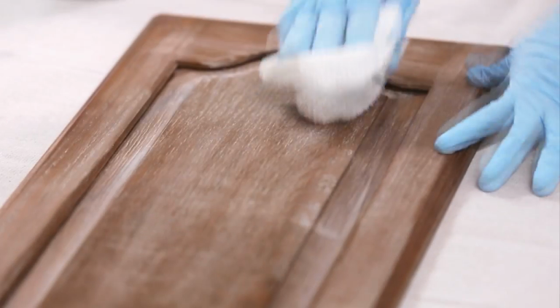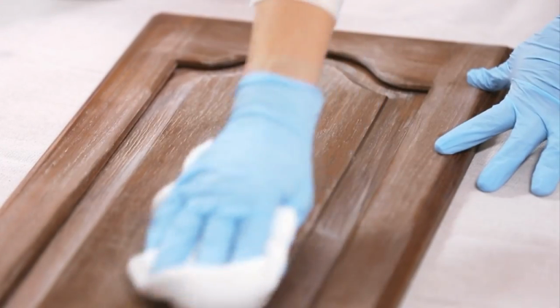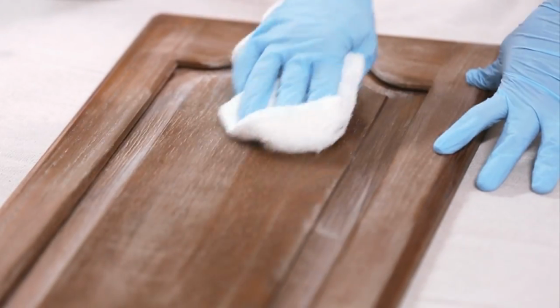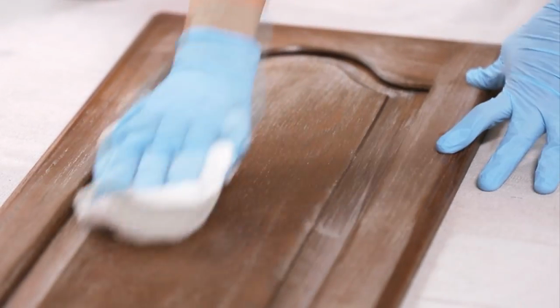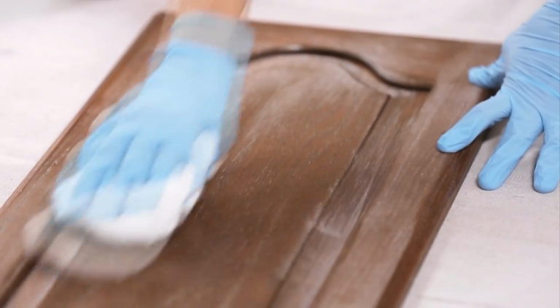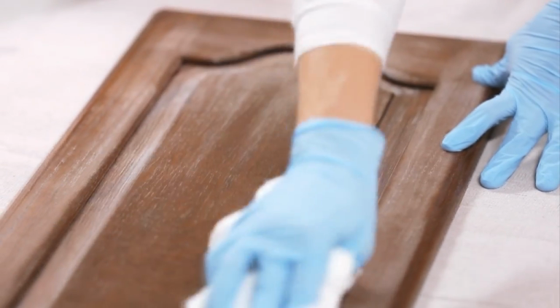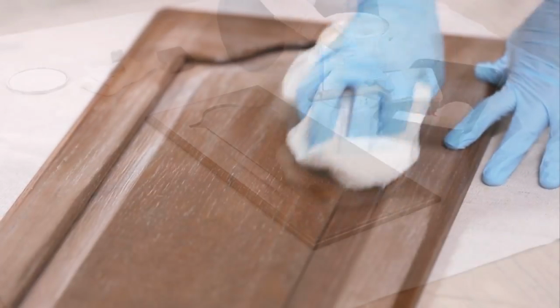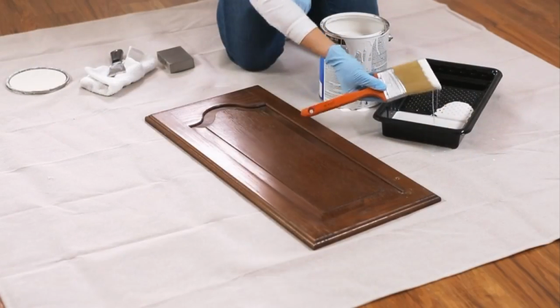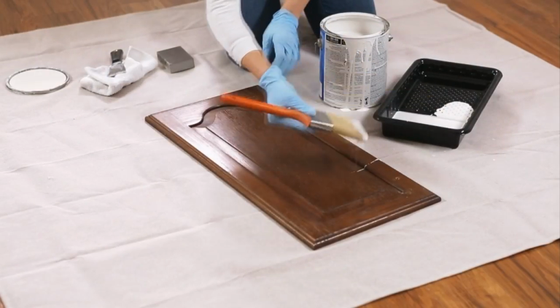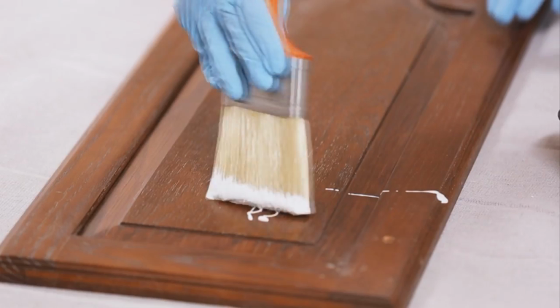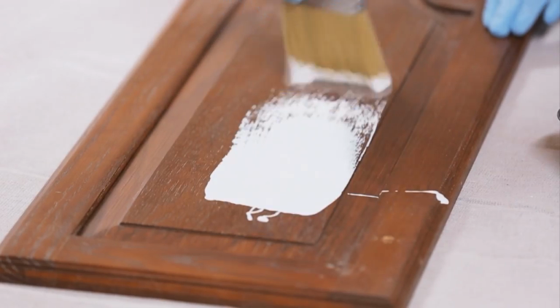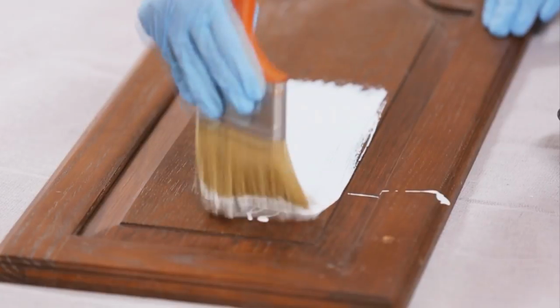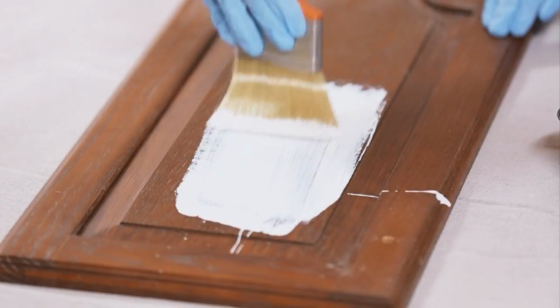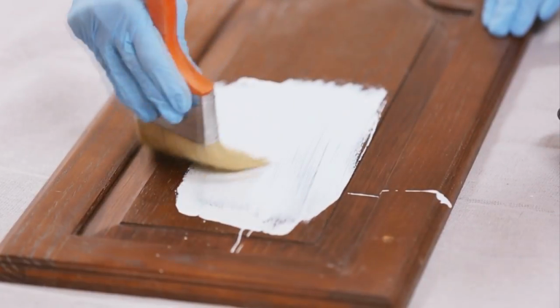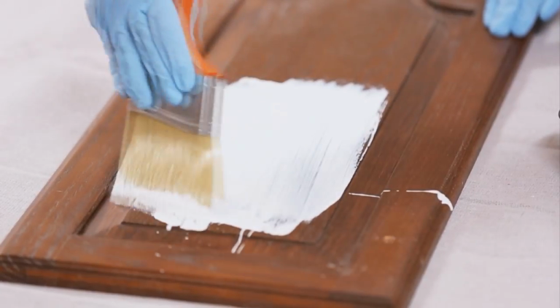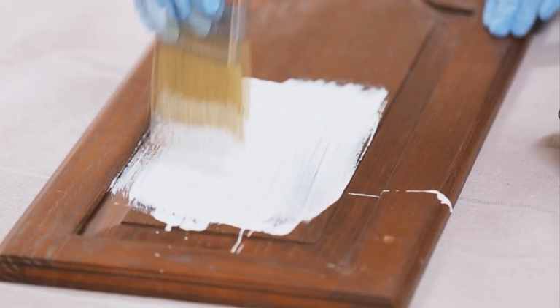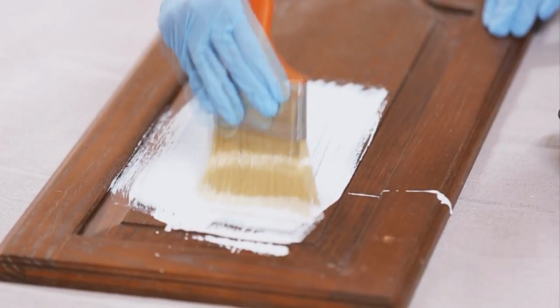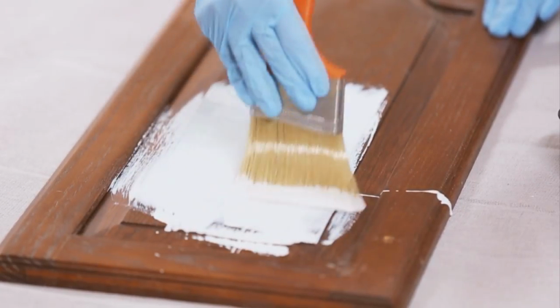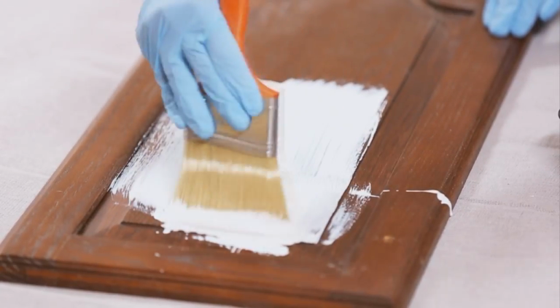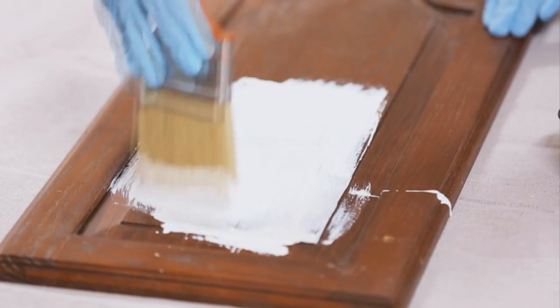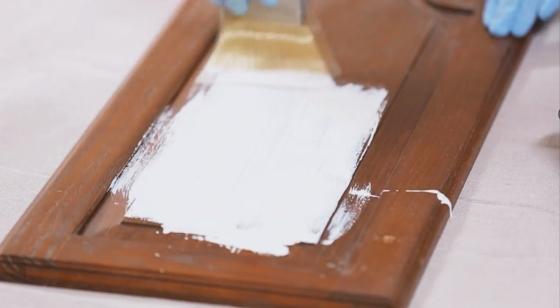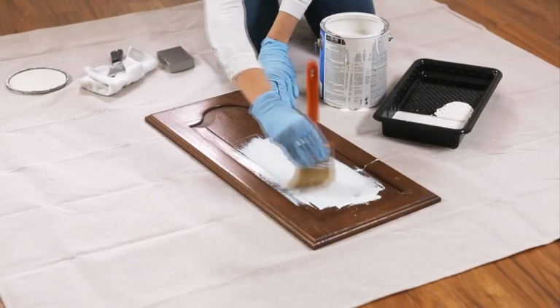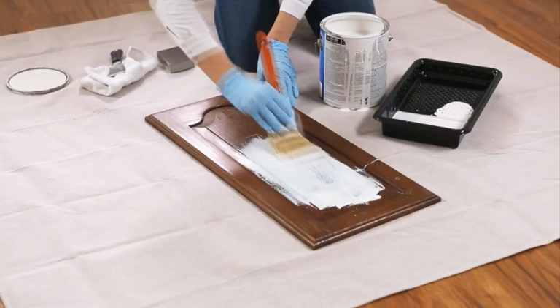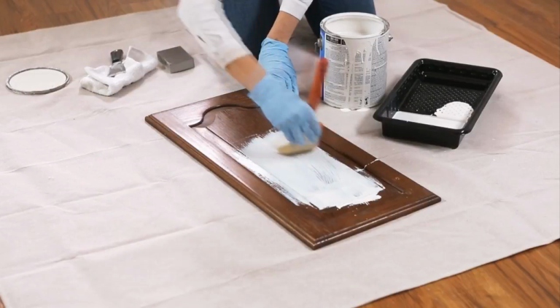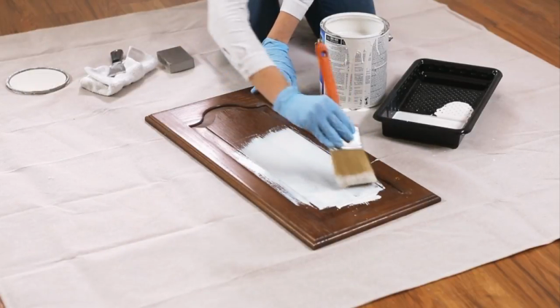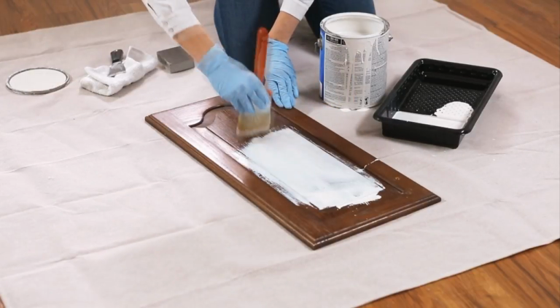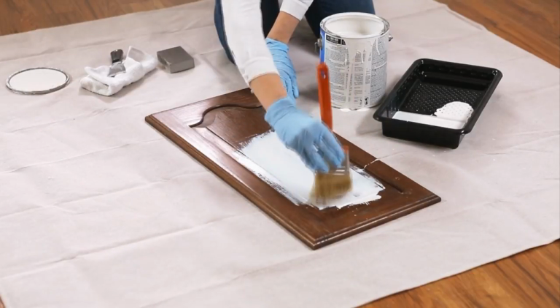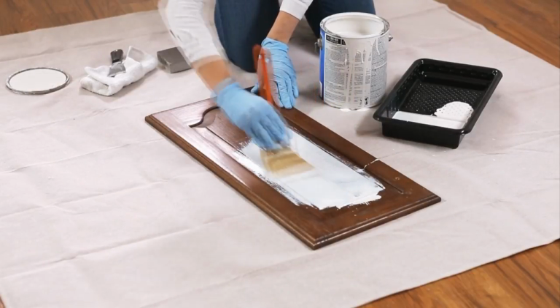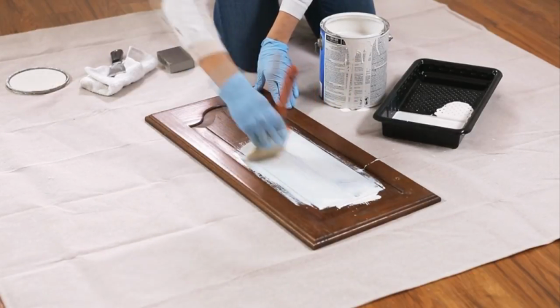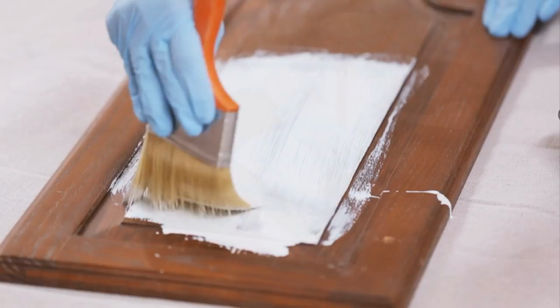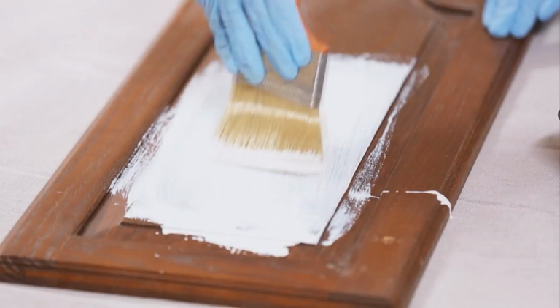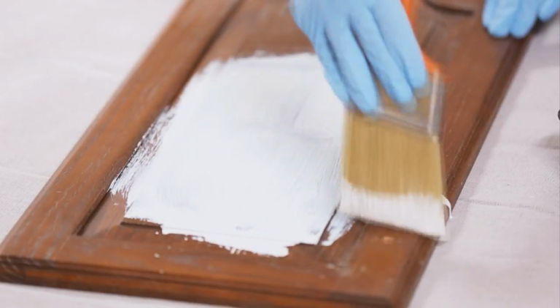Wipe the dust away with a soft, barely damp cloth. Next, apply a quality, stain-blocking, oil-based bonding primer using a high-density foam roller or paintbrush. Let dry according to product directions, and then lightly sand away any brush strokes.